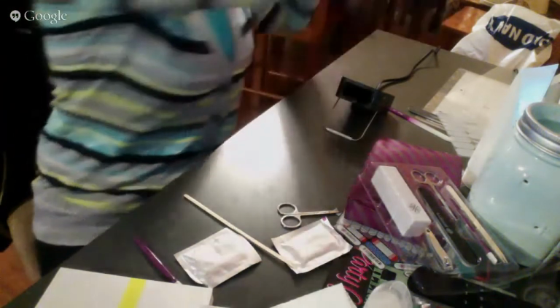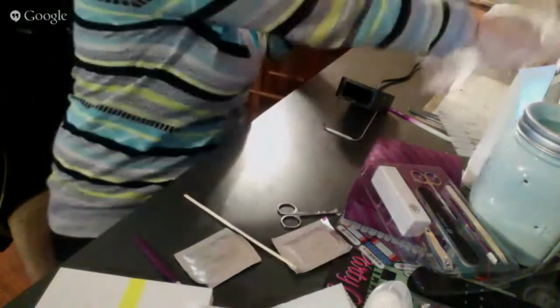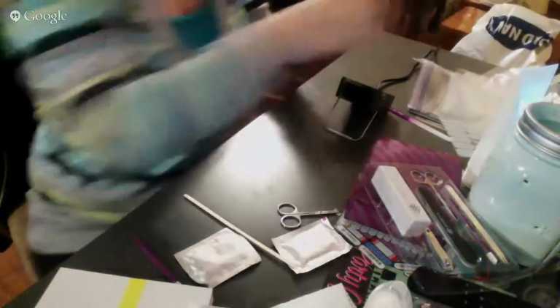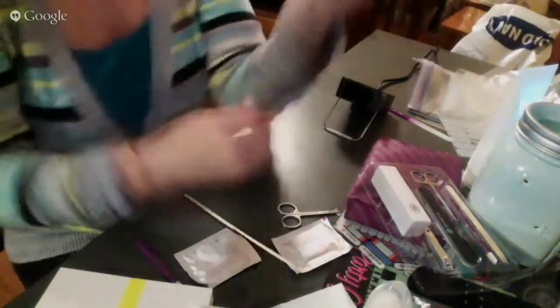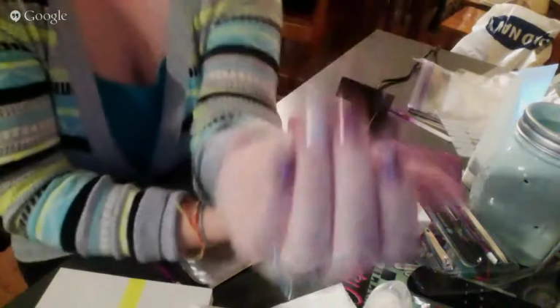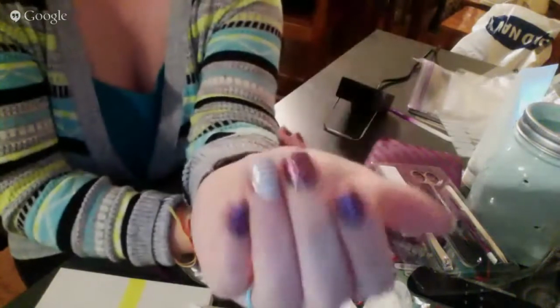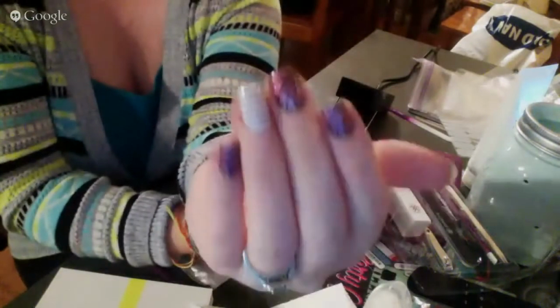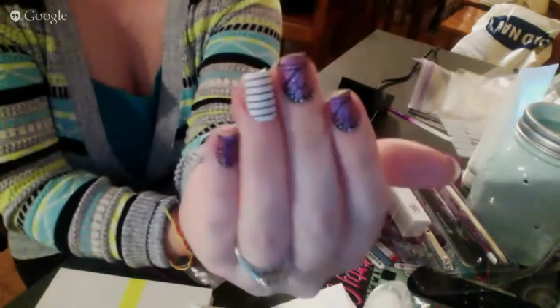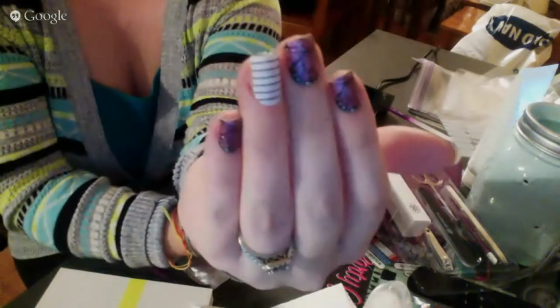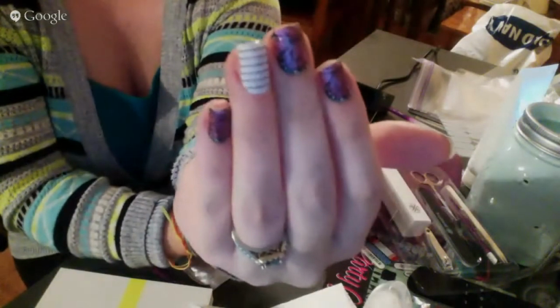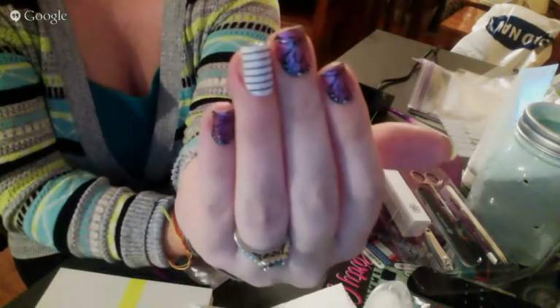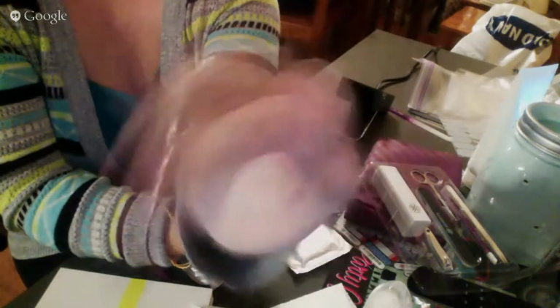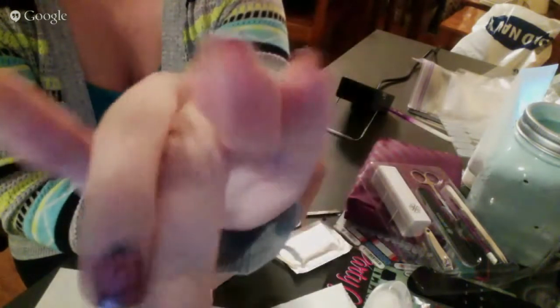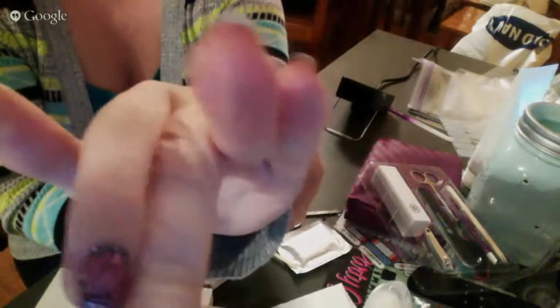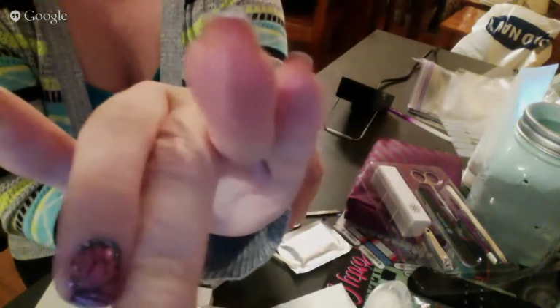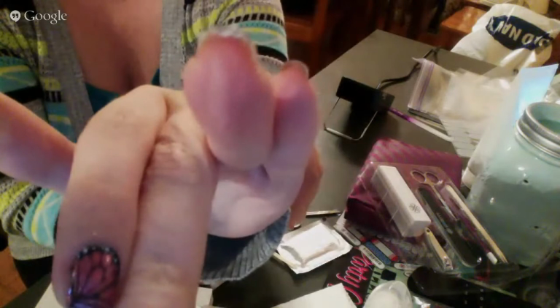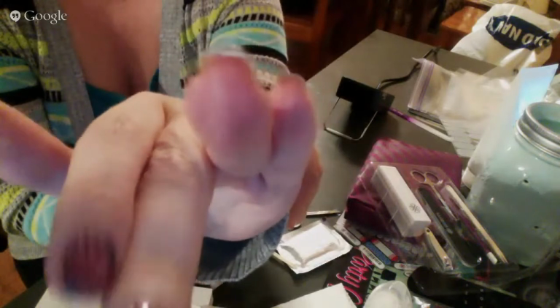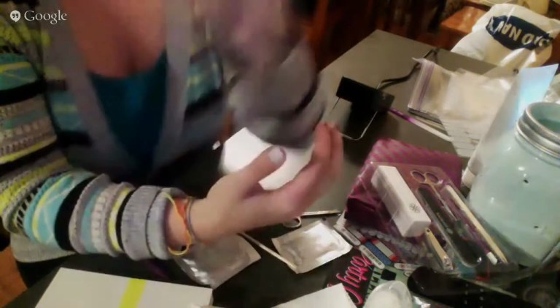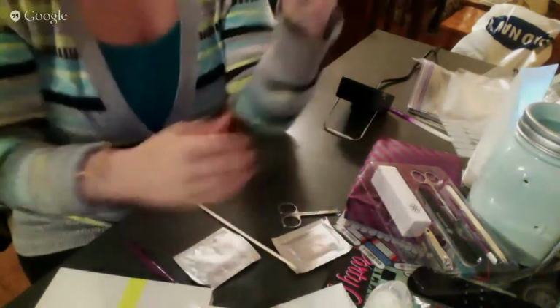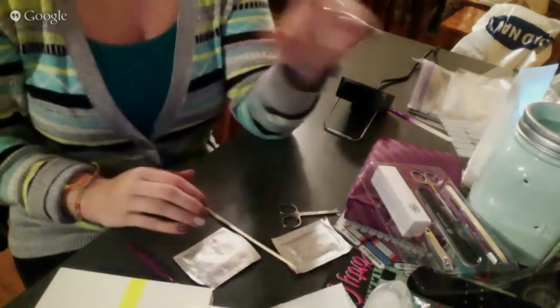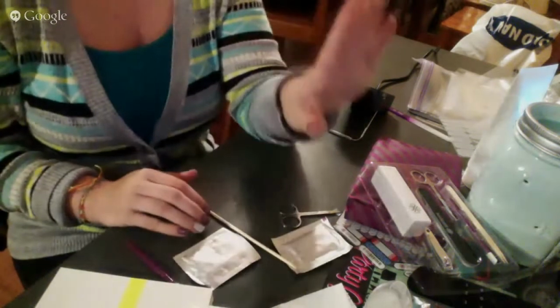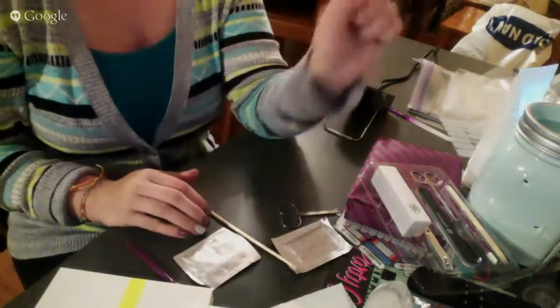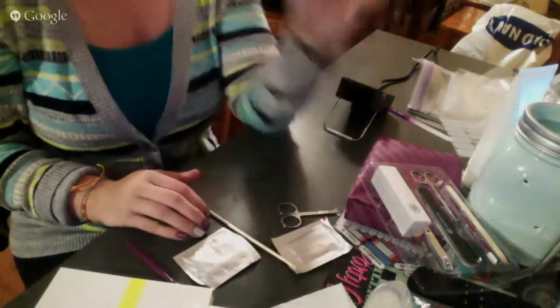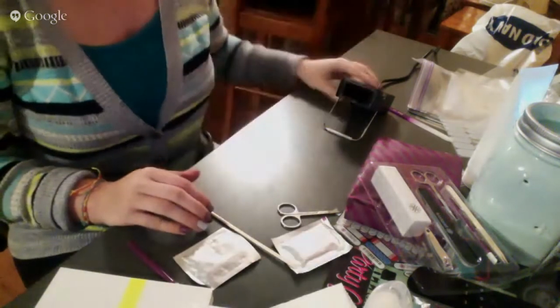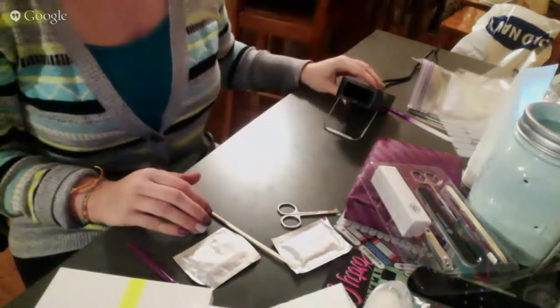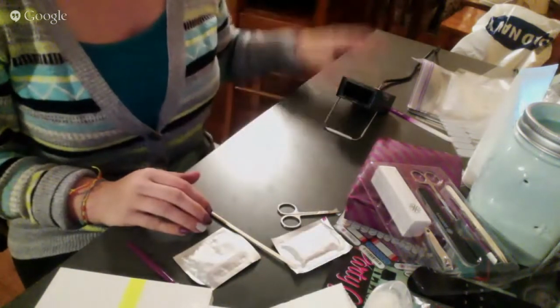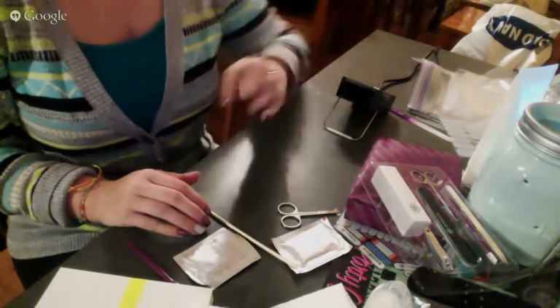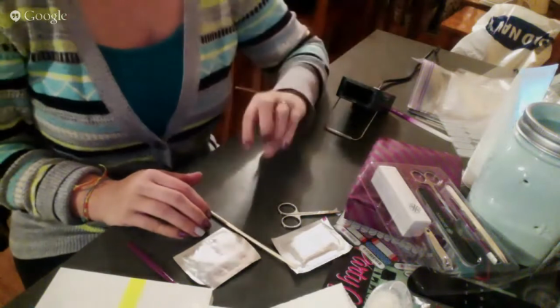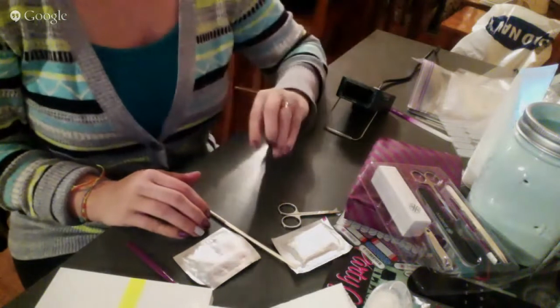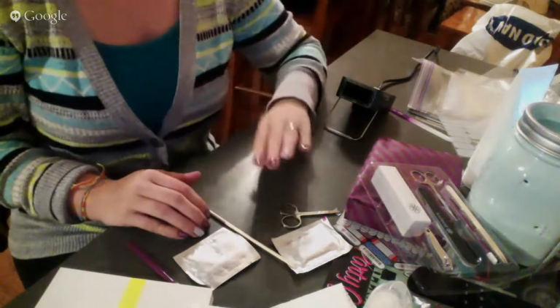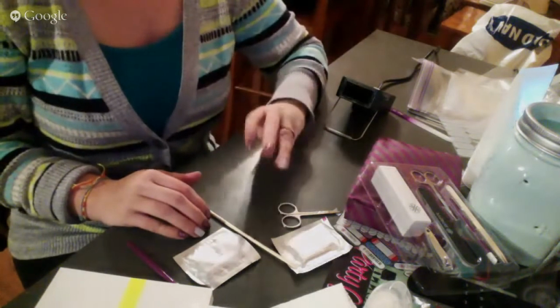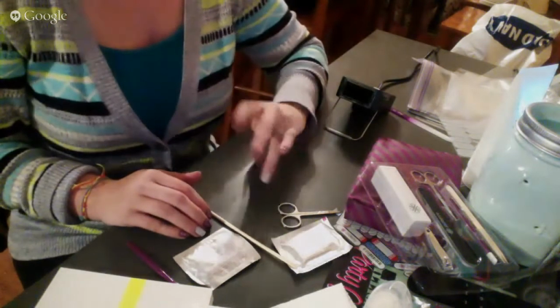You can see that now what I have is that result. It does have a little bit of extra hanging over. You're going to let your nail cool, and then I'm going to file.